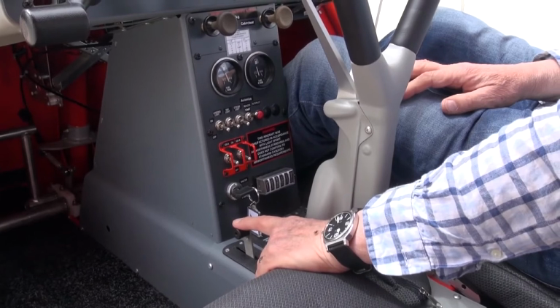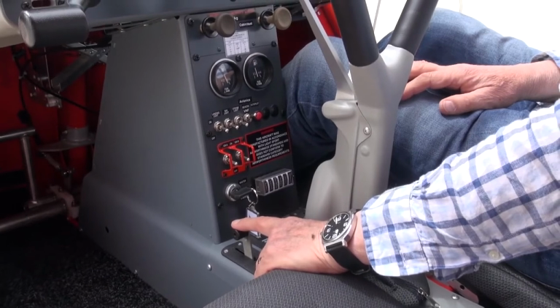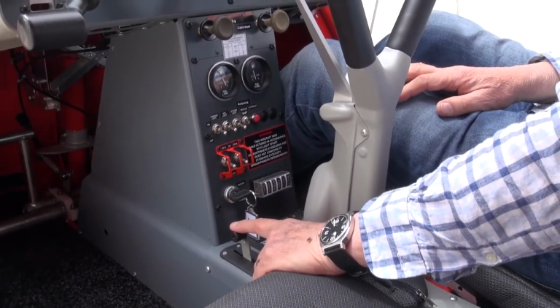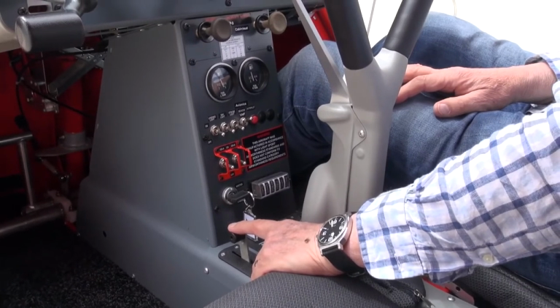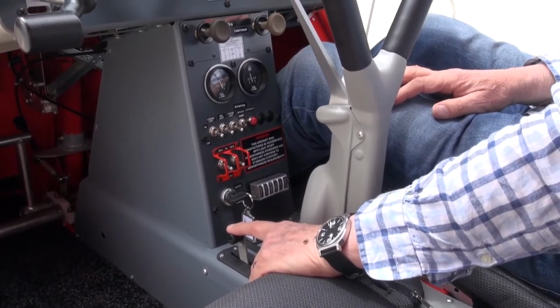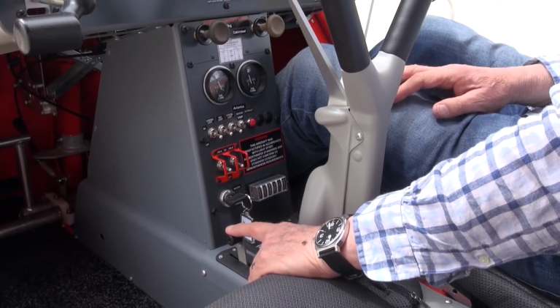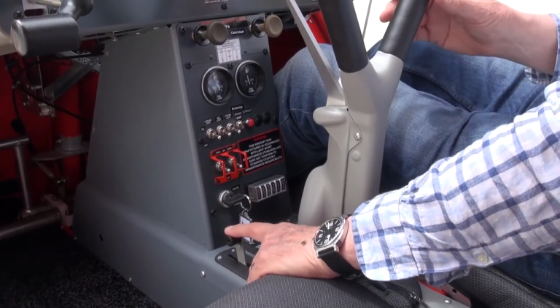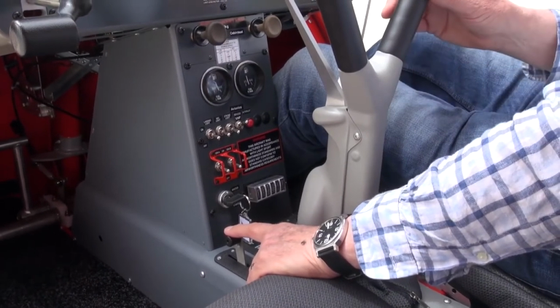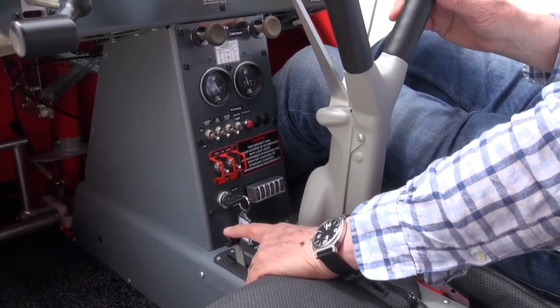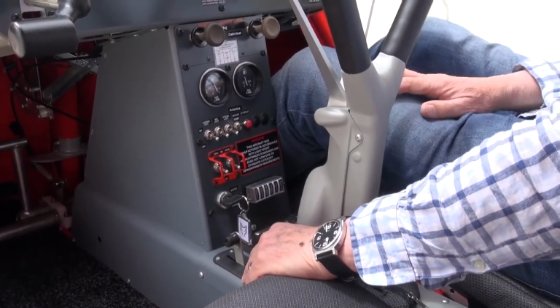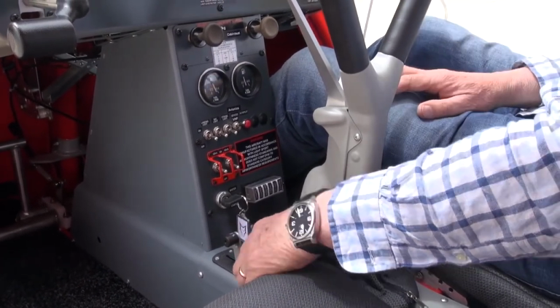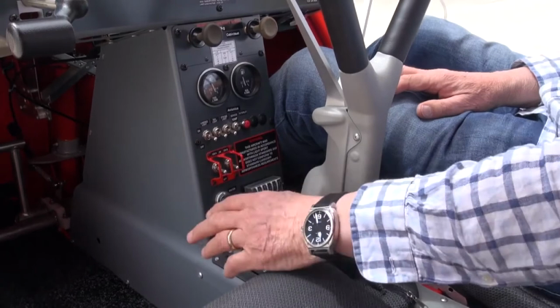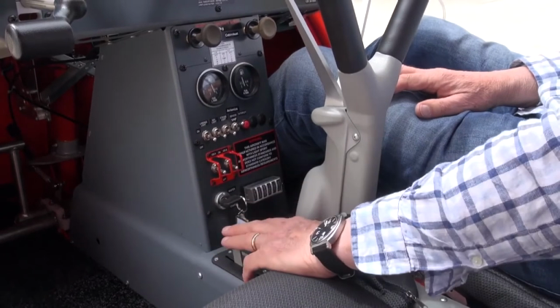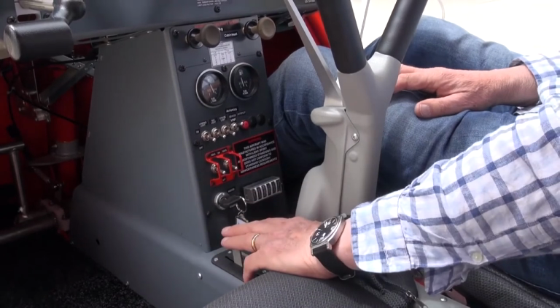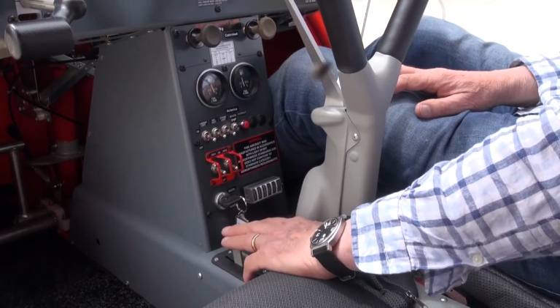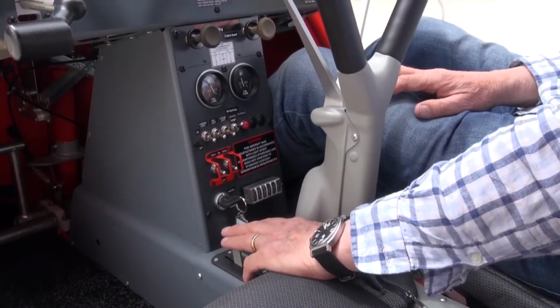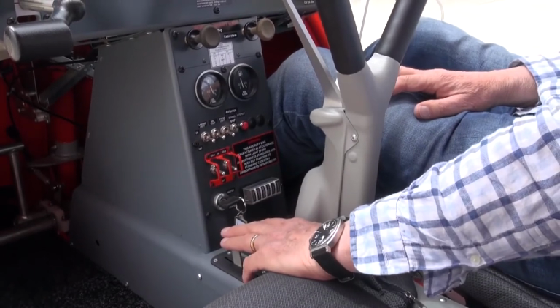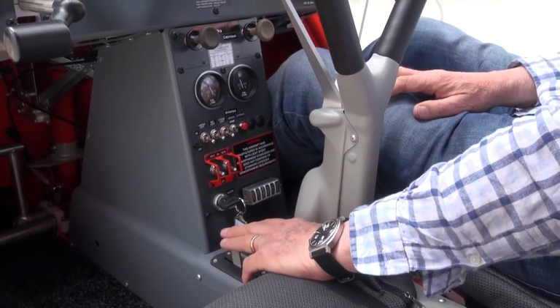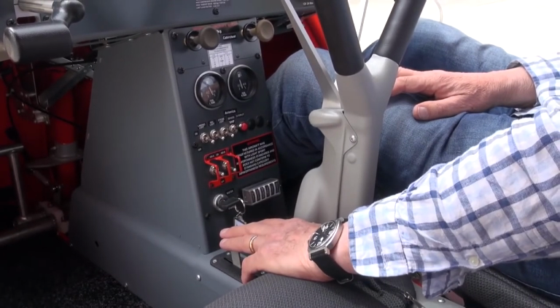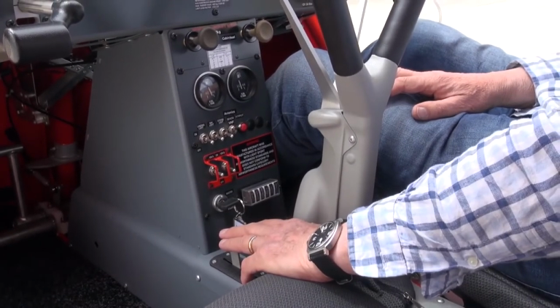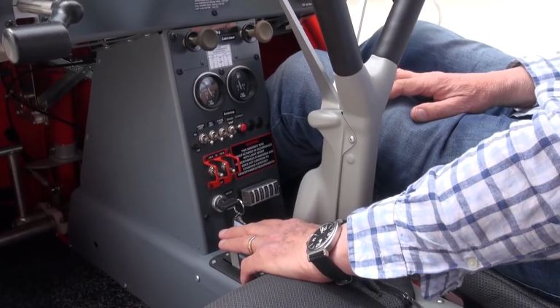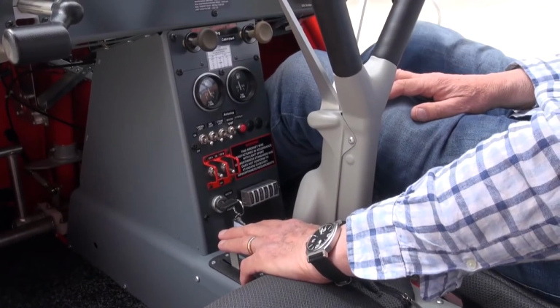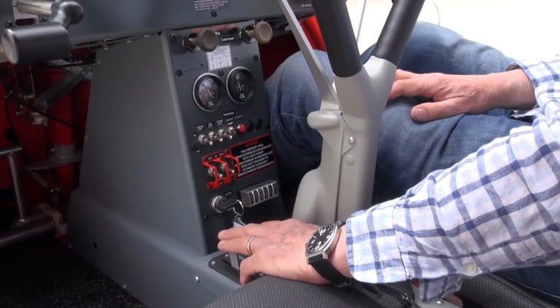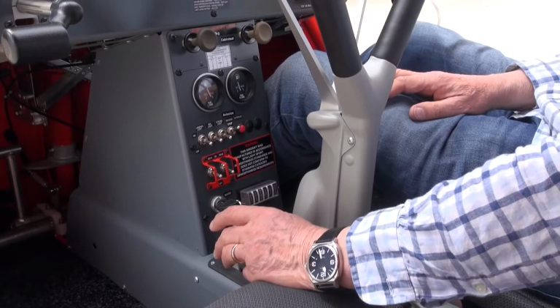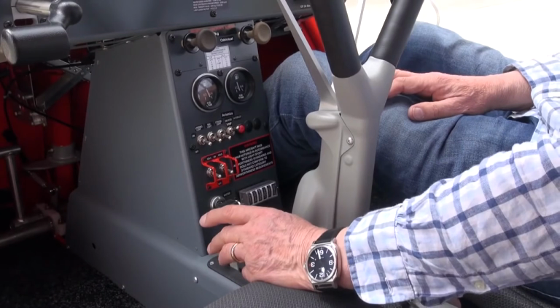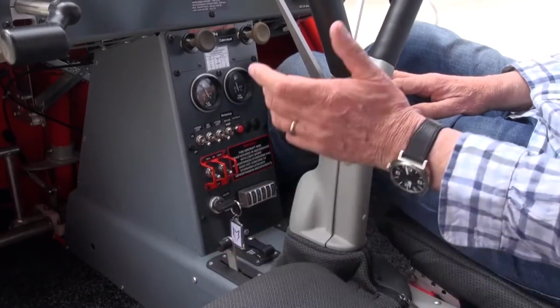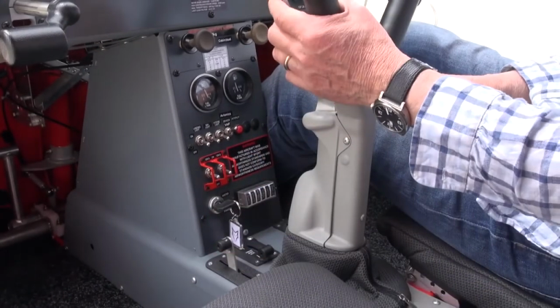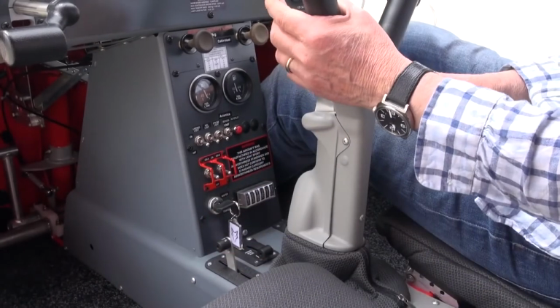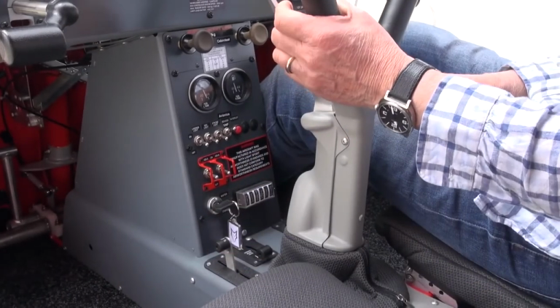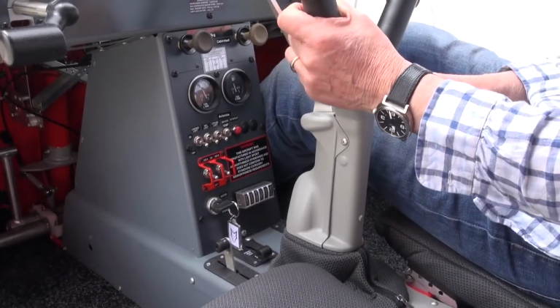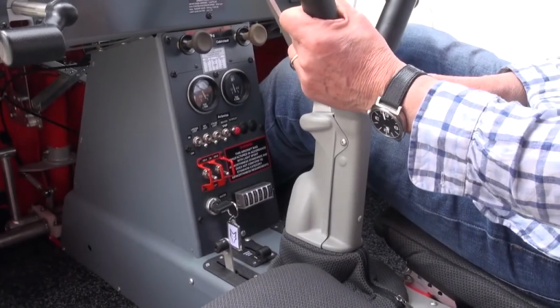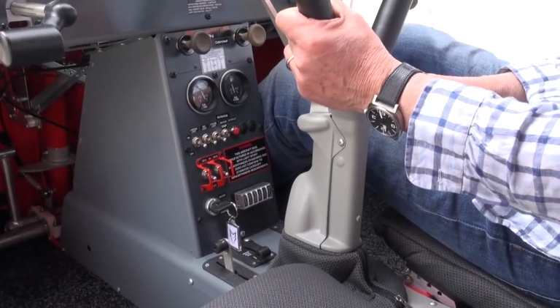In the A22 Foxbat it's an electric trim, but feedback from customers said they much prefer the manual trim — it's quicker to adjust and much easier than the electric trim. And for flying in the Vixen, the trim changes are nowhere near as dramatic as they are in the A22.